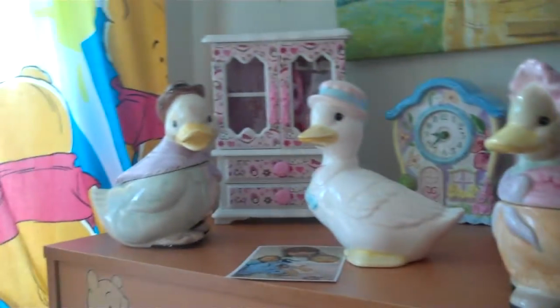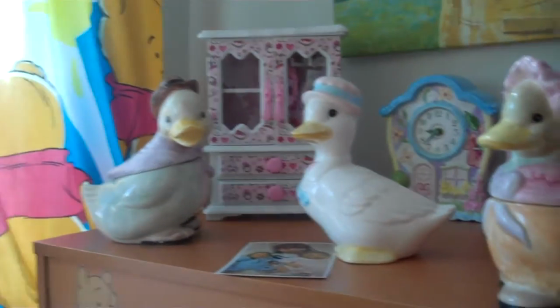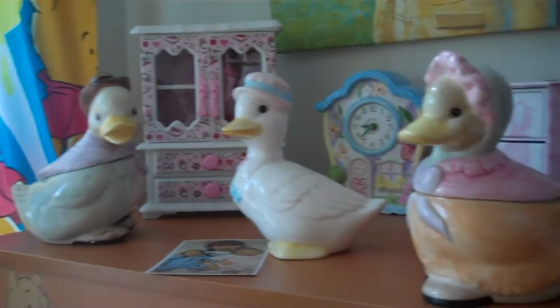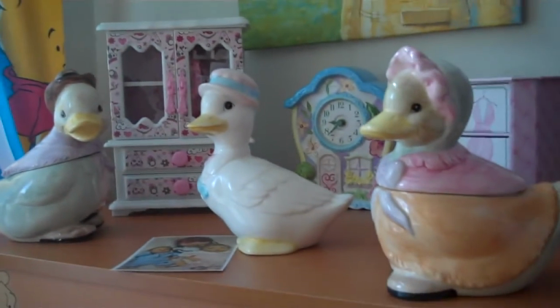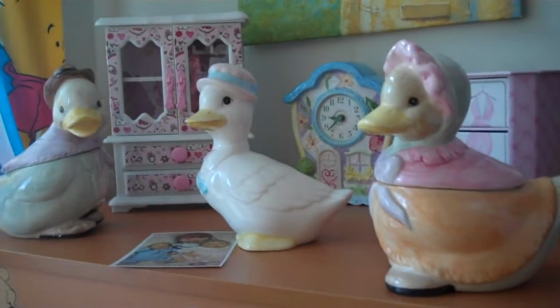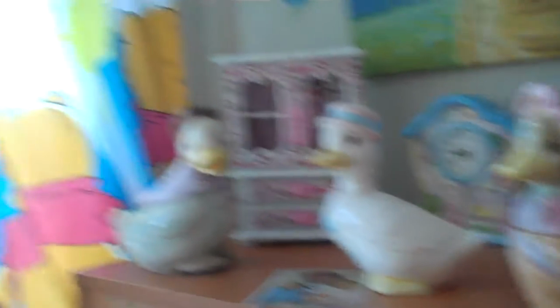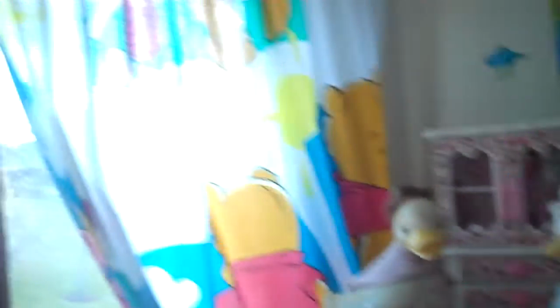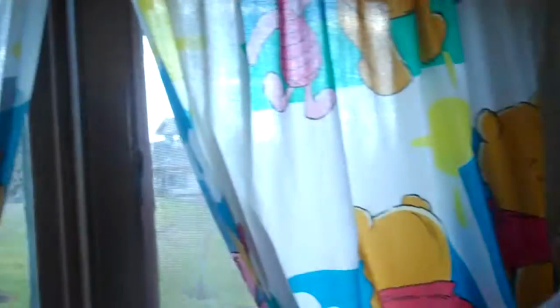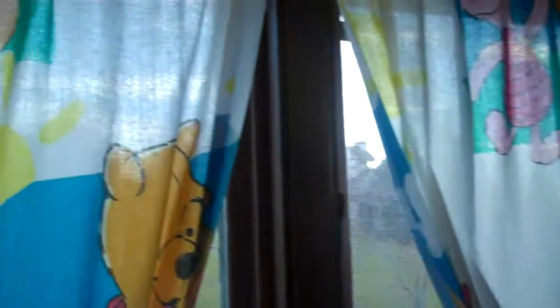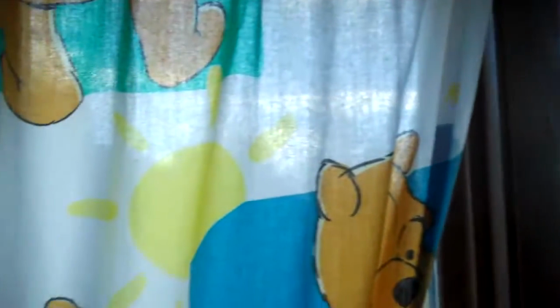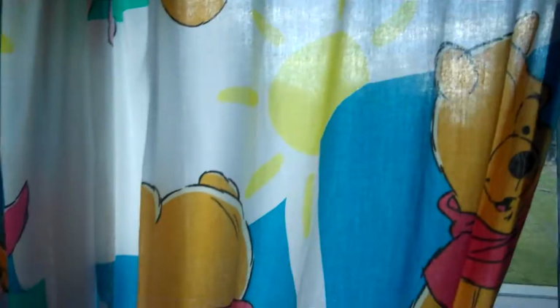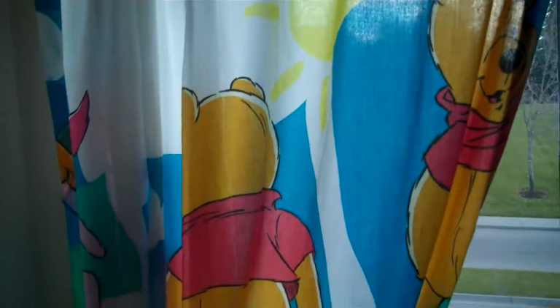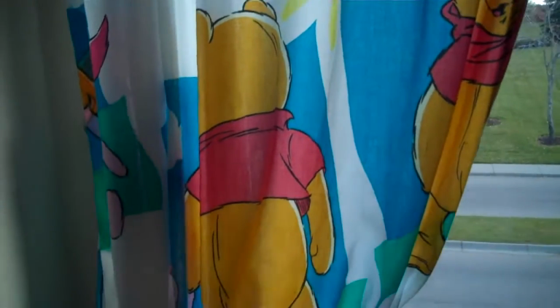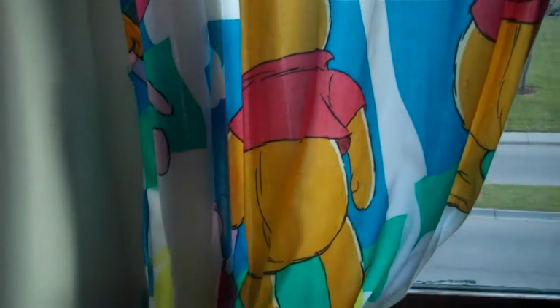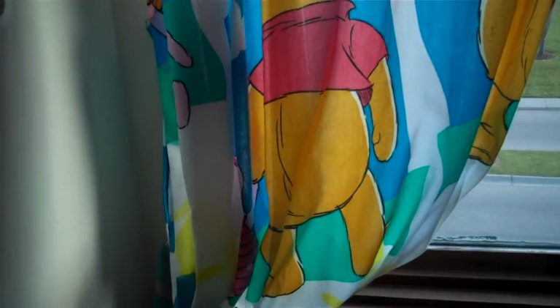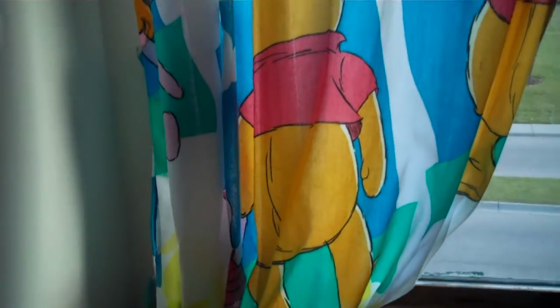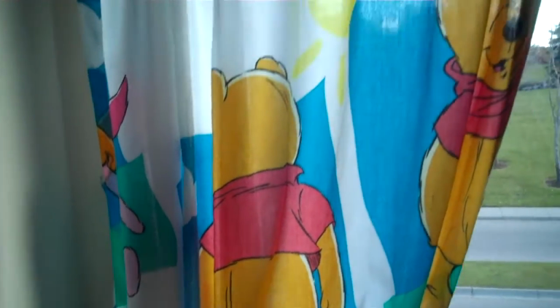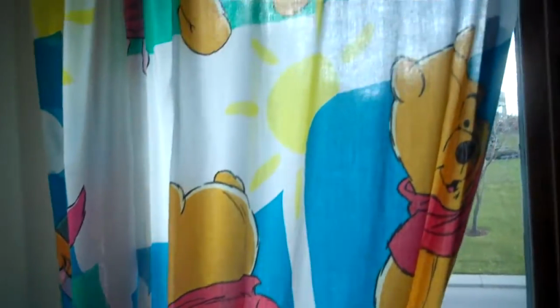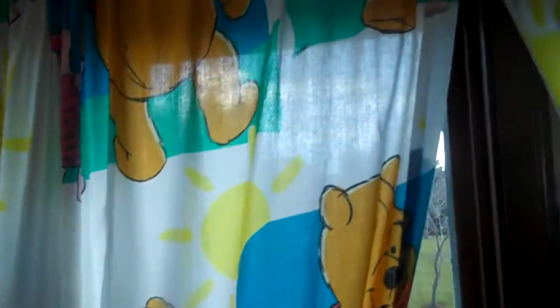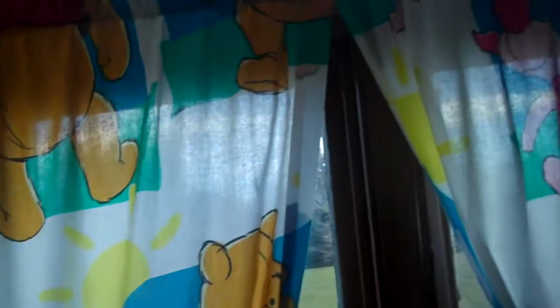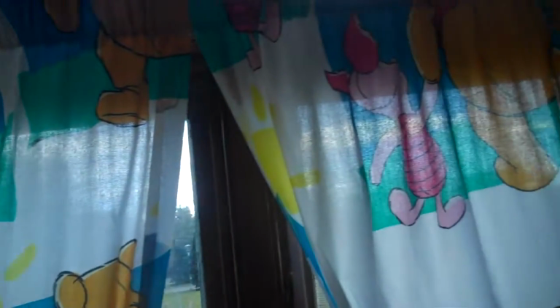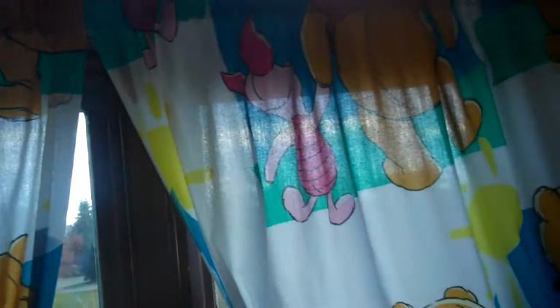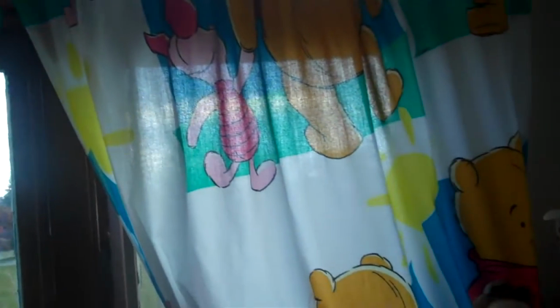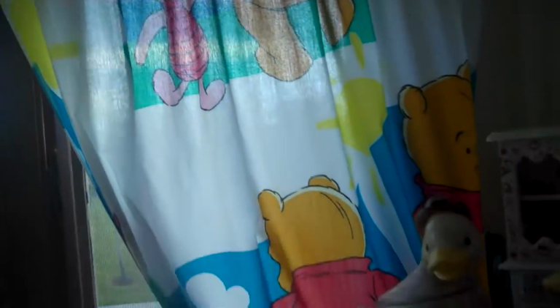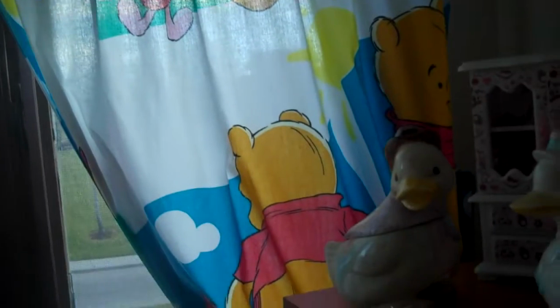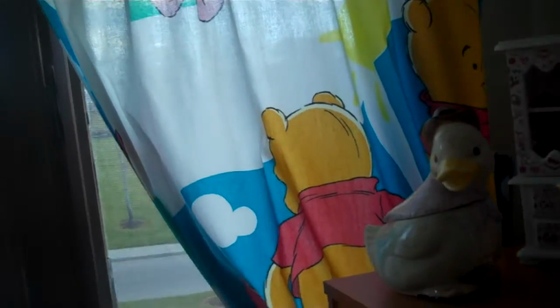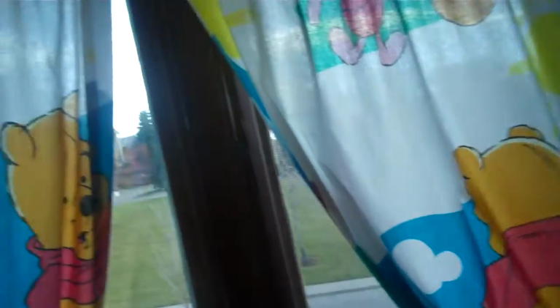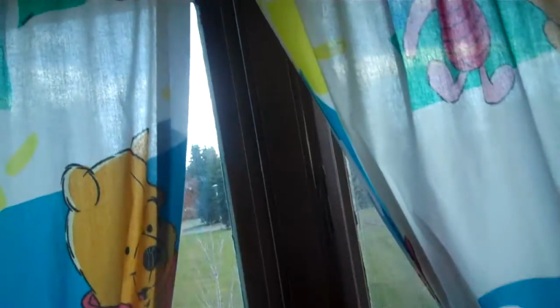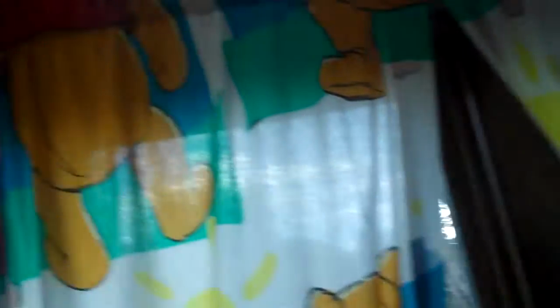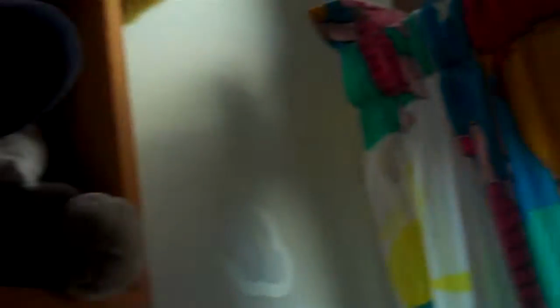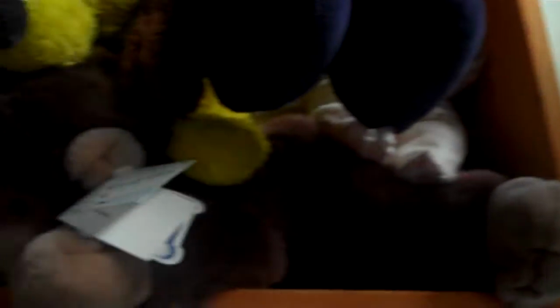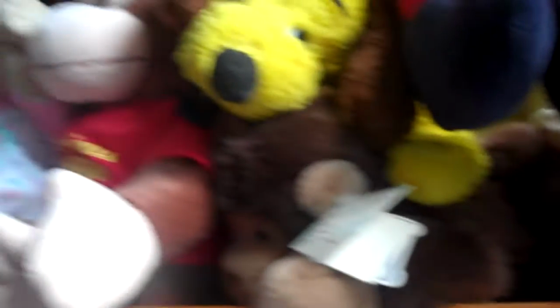There's my Pooh curtains that Judy got me for my birthday last year — I just love them. My dad helped me put them up.